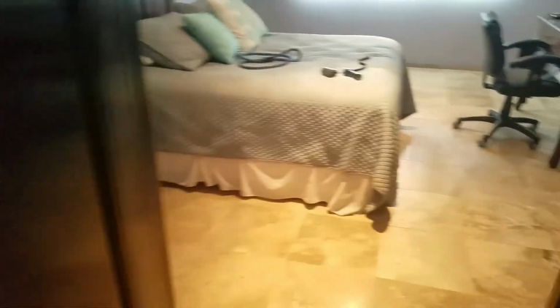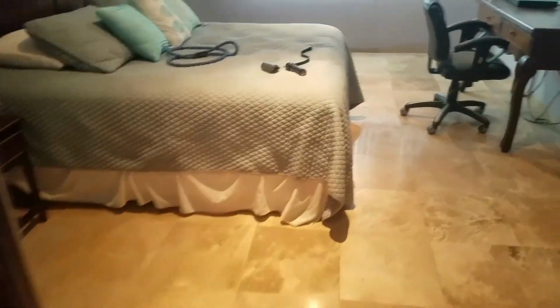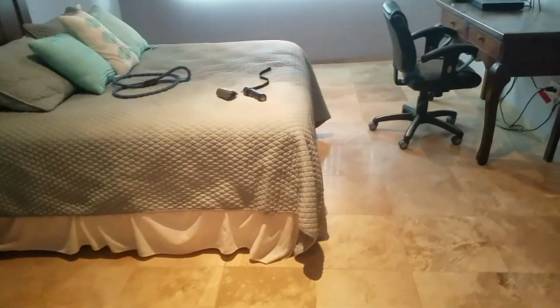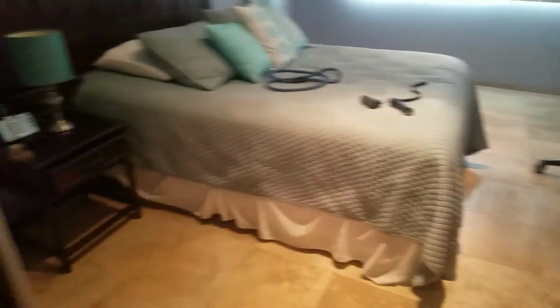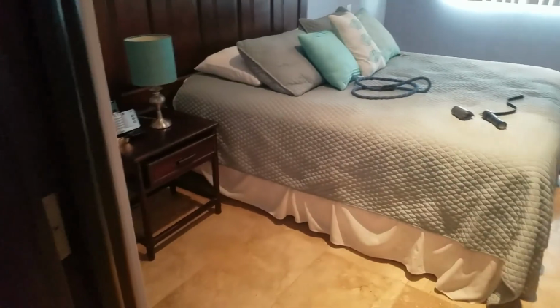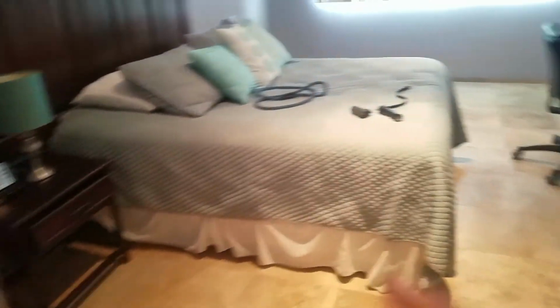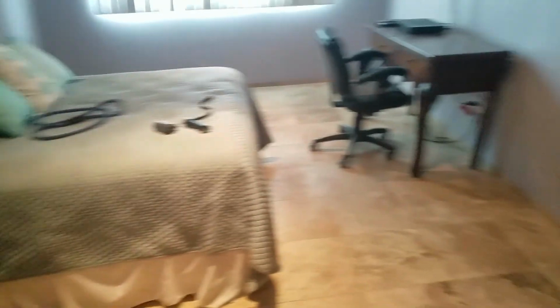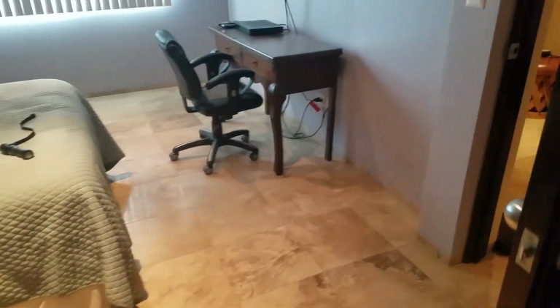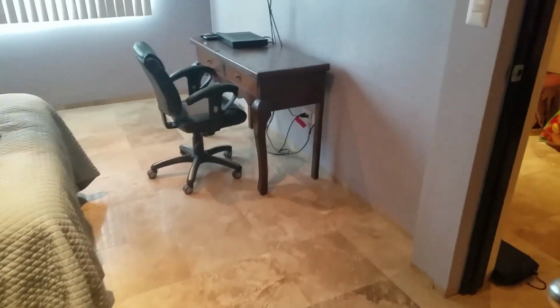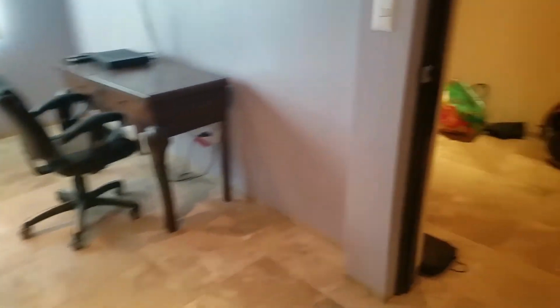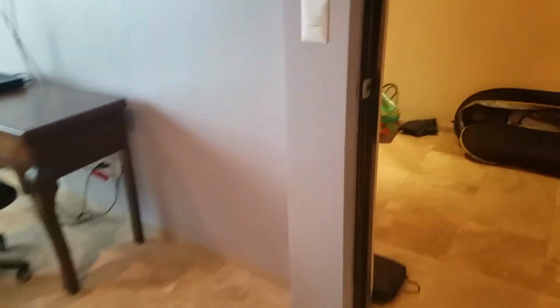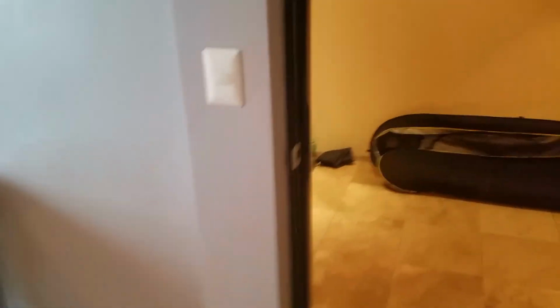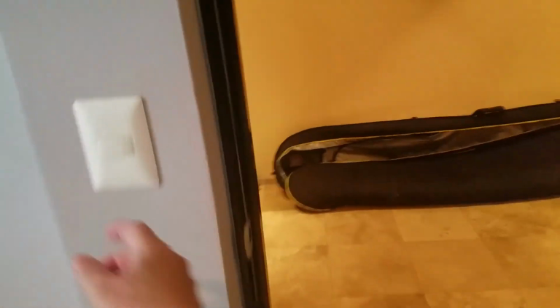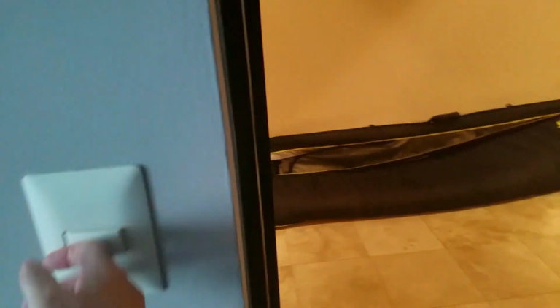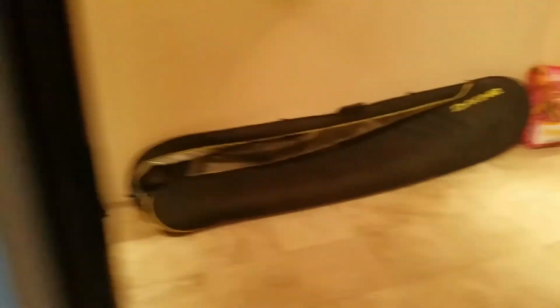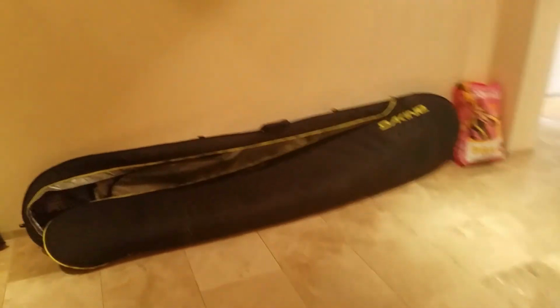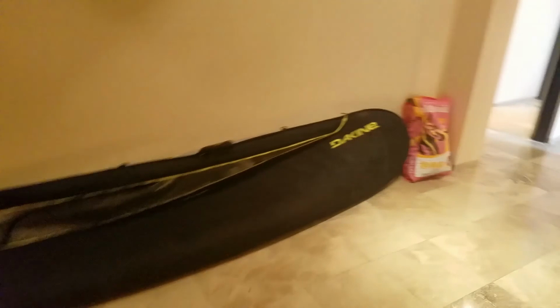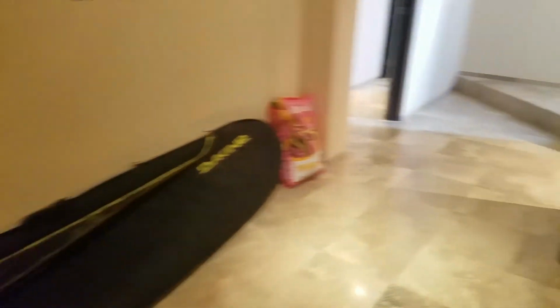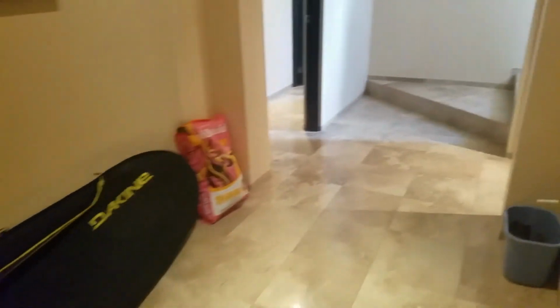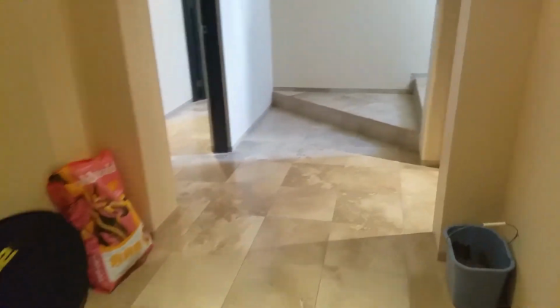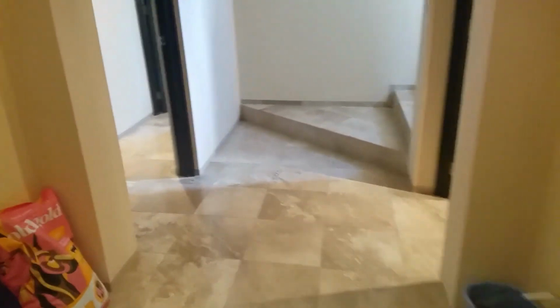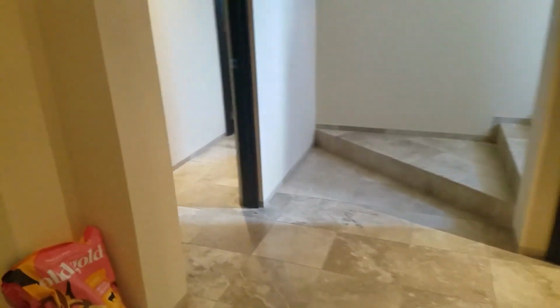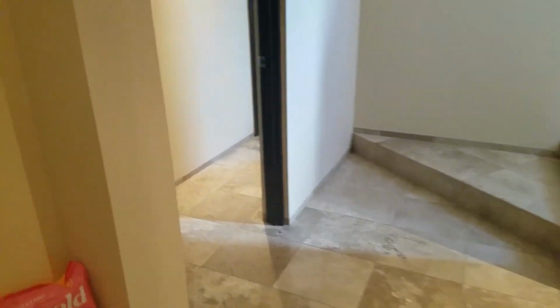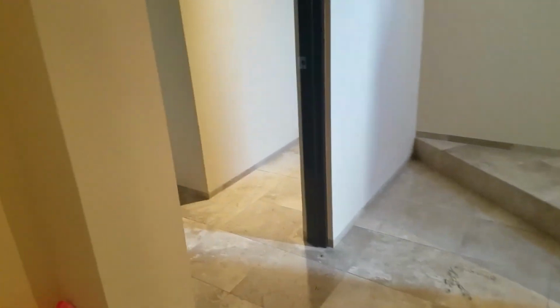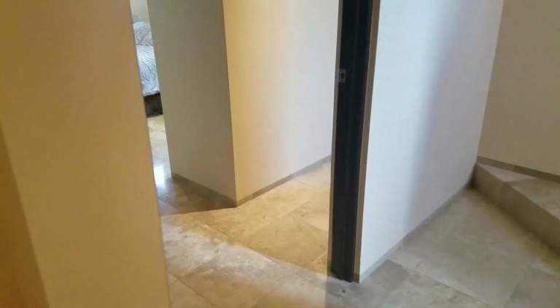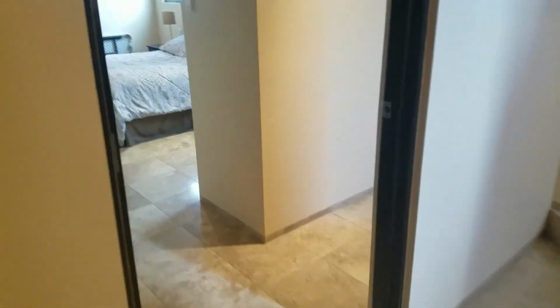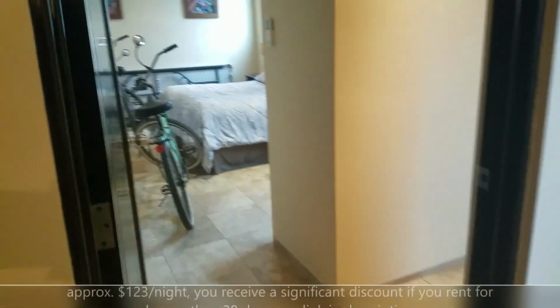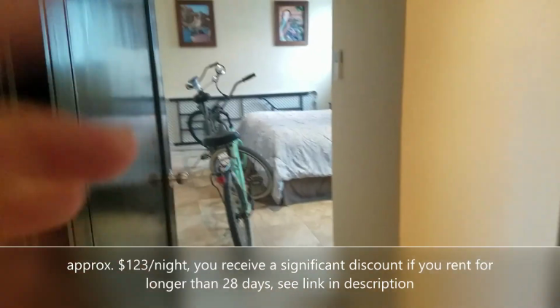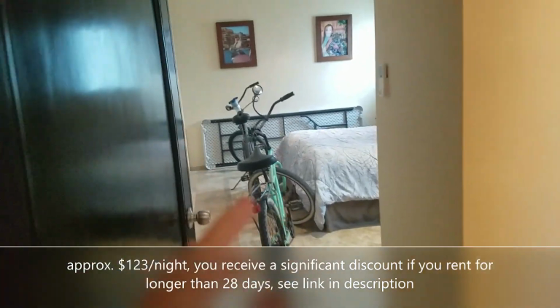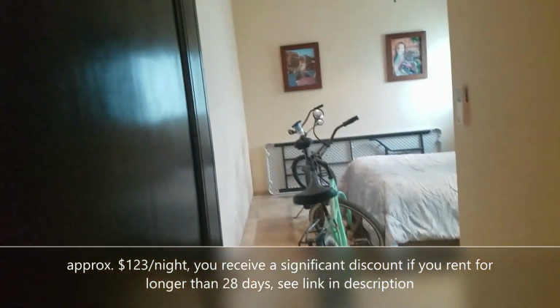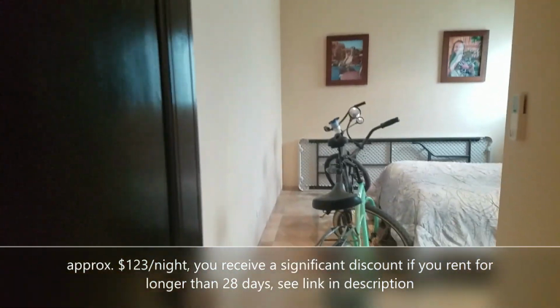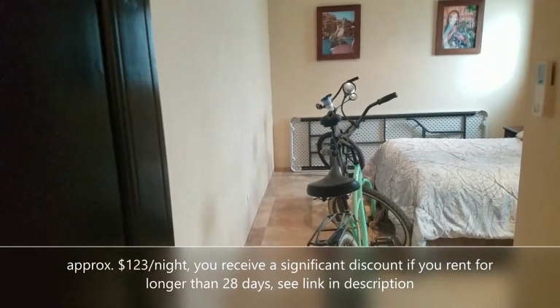So this house — it's not a condo, it's a house with a yard — rents for about $123 a night, and if you rent for a certain number of nights, you get some kind of discount.